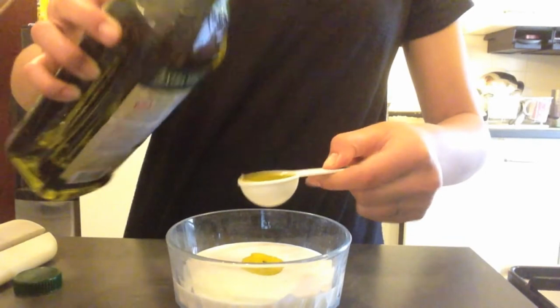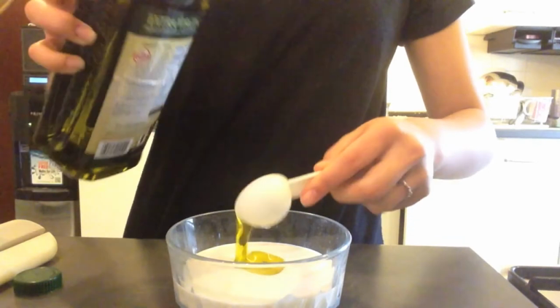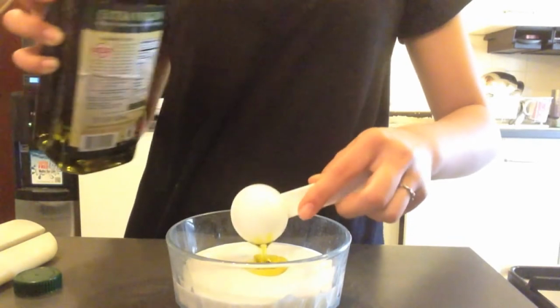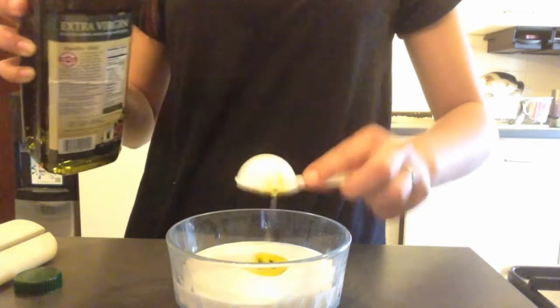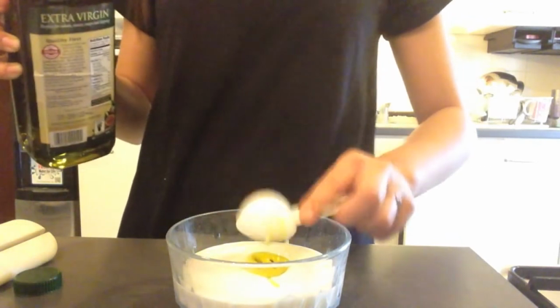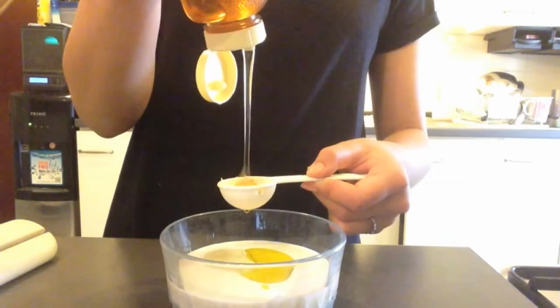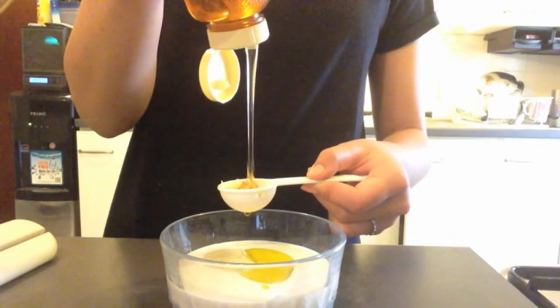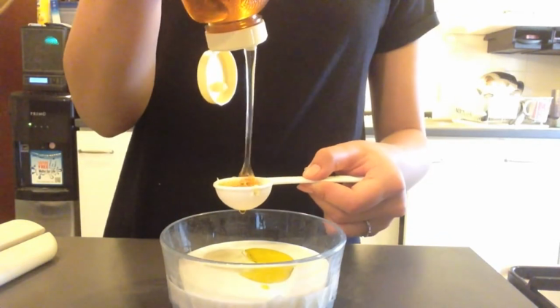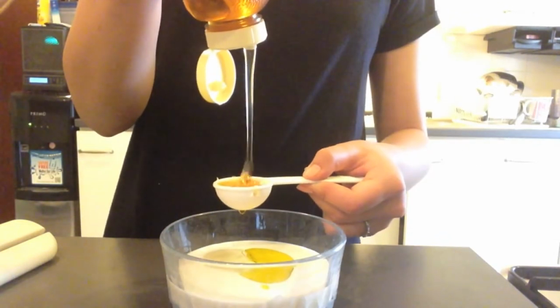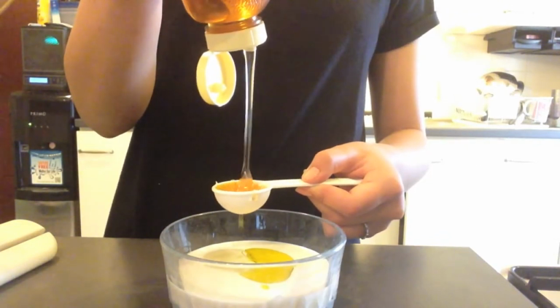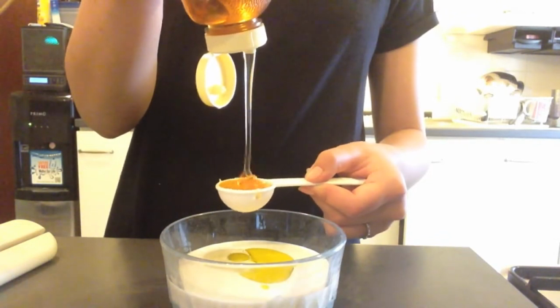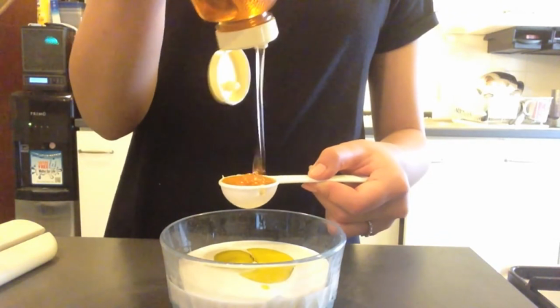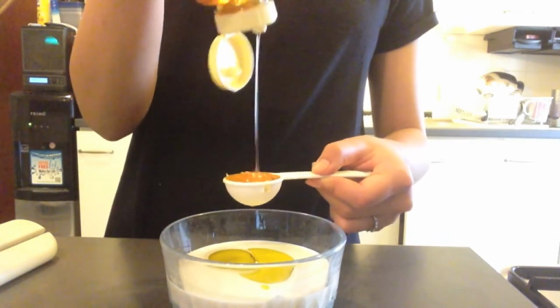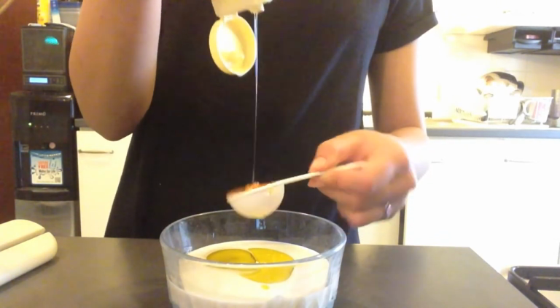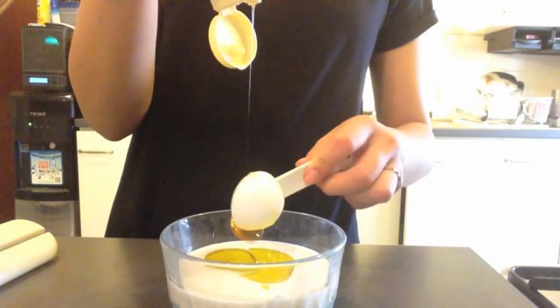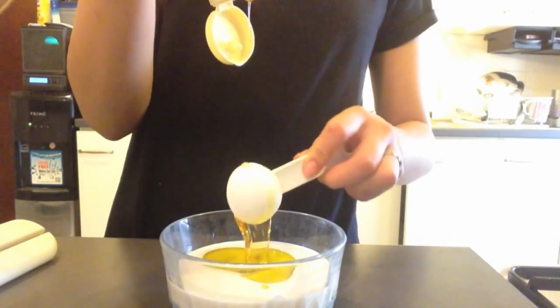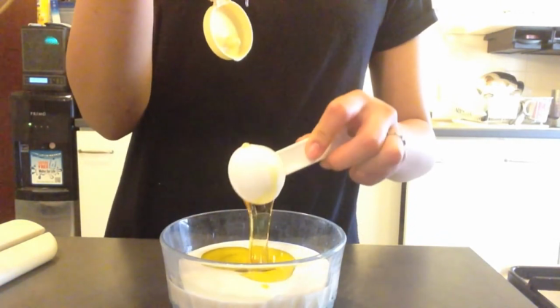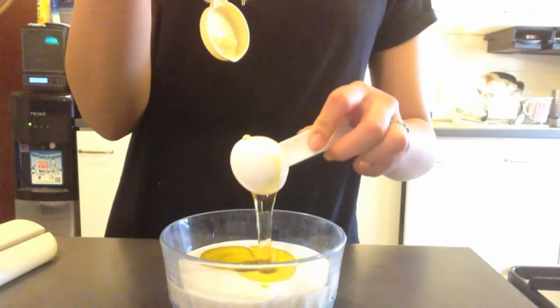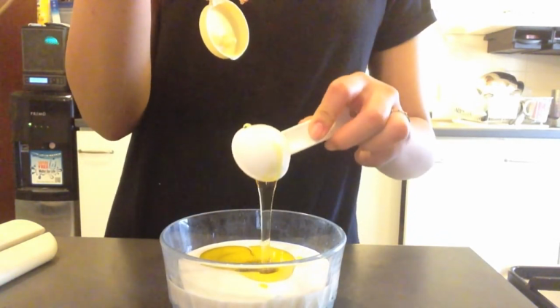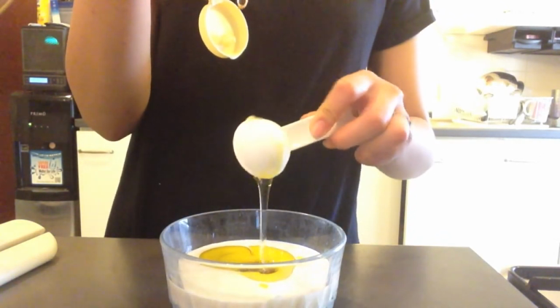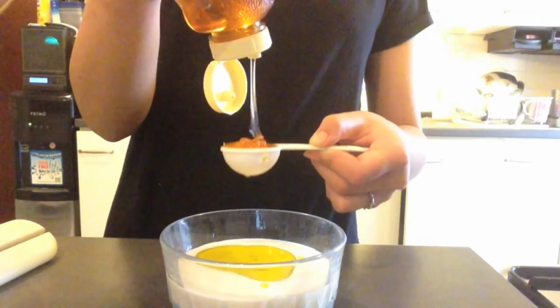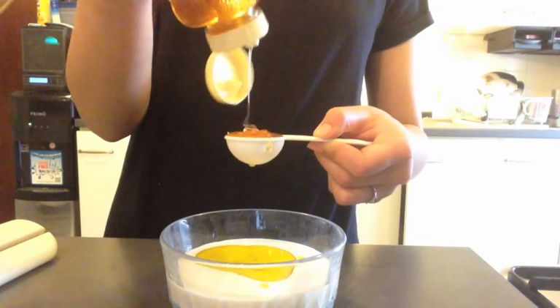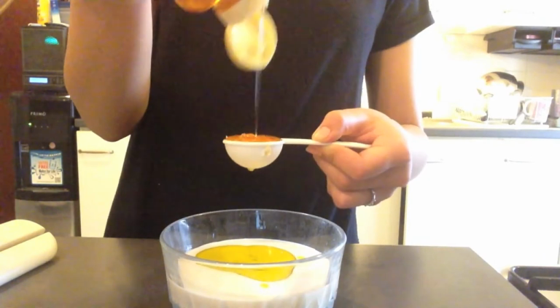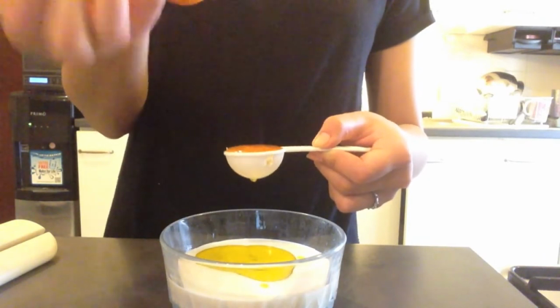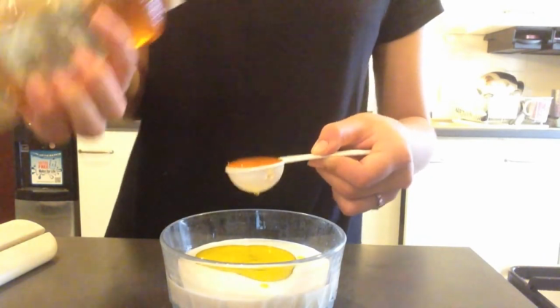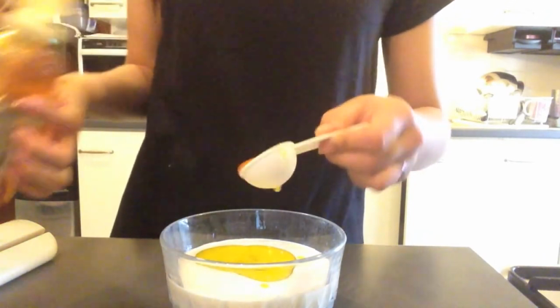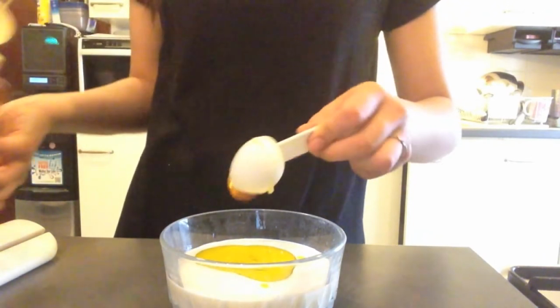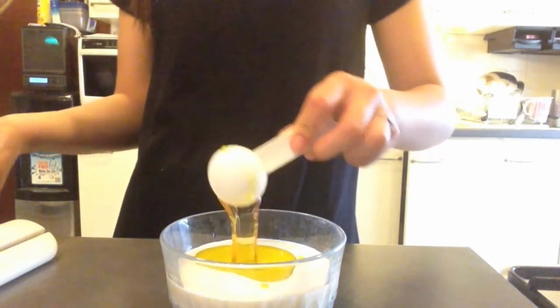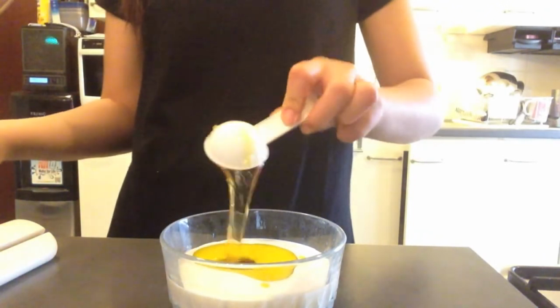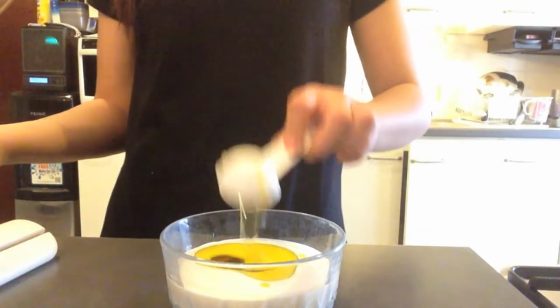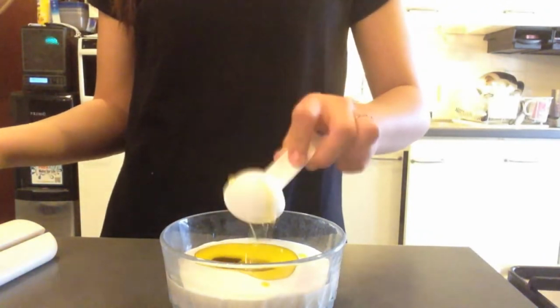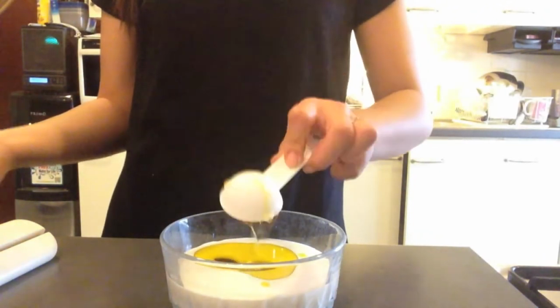I actually recommend doing this mask probably about once a week. All you're going to do is mix this all up and then apply it to your hair.